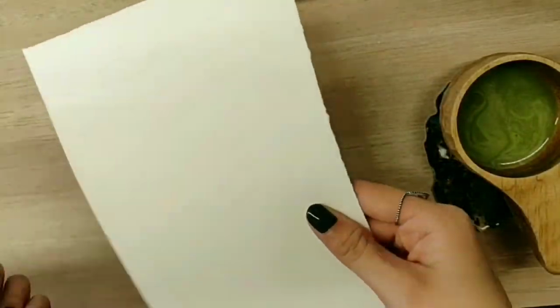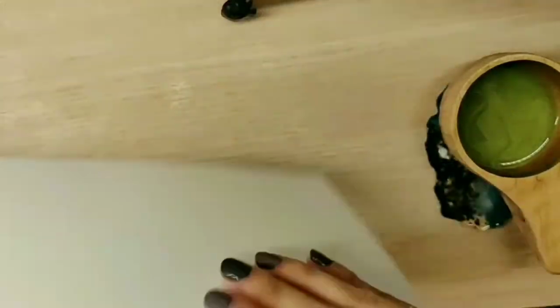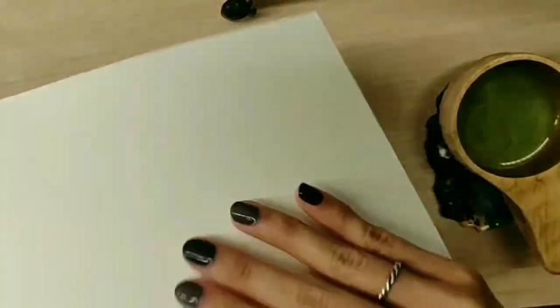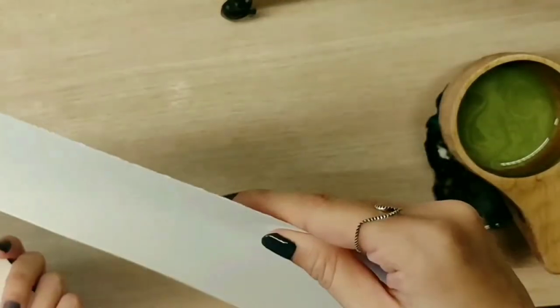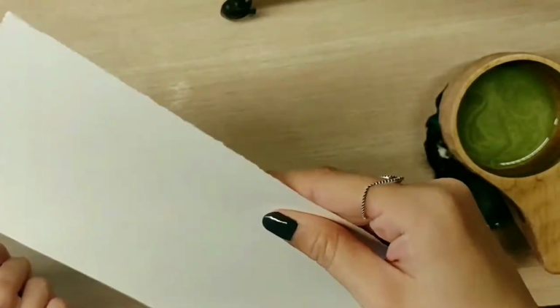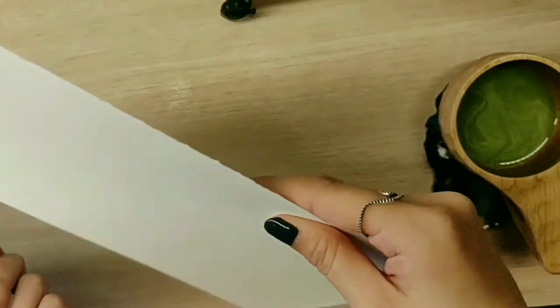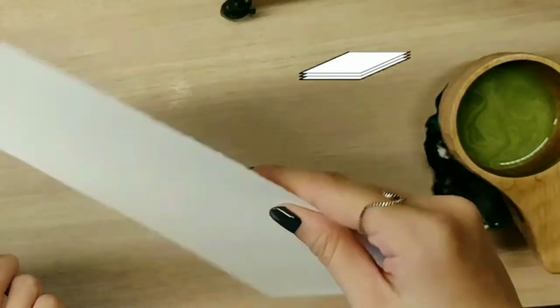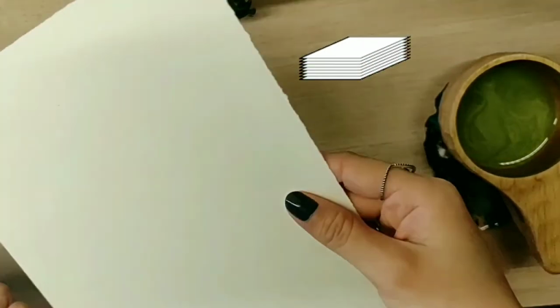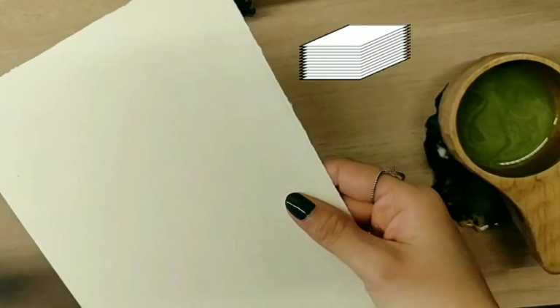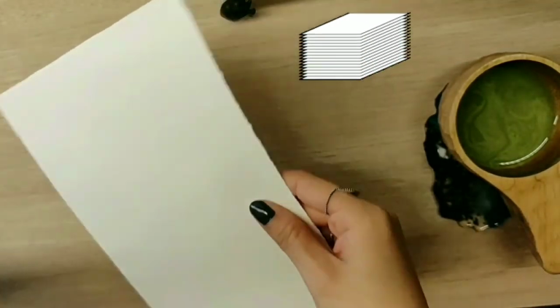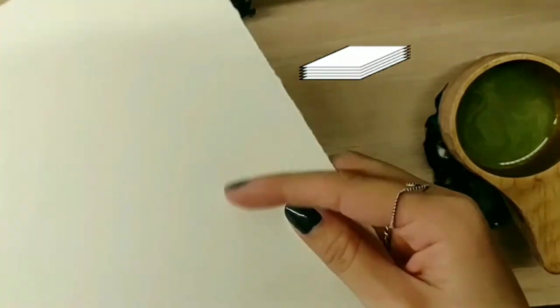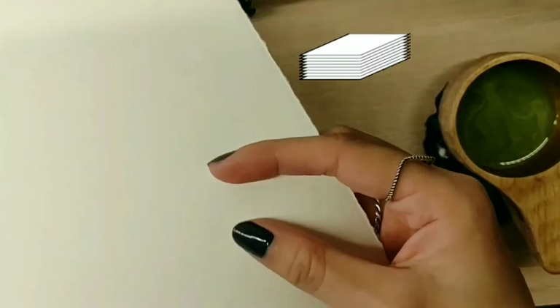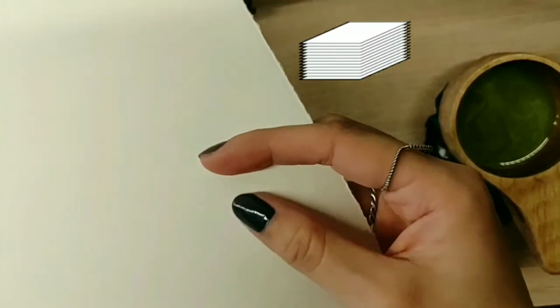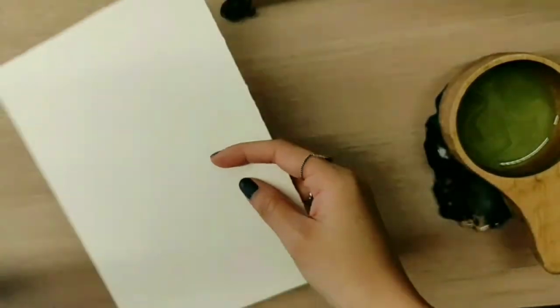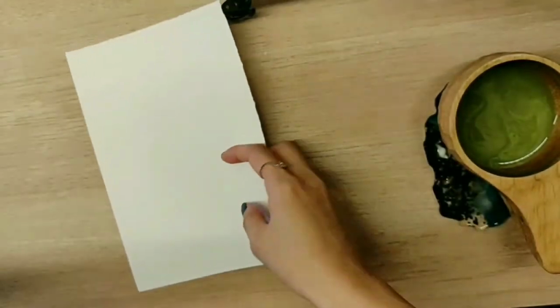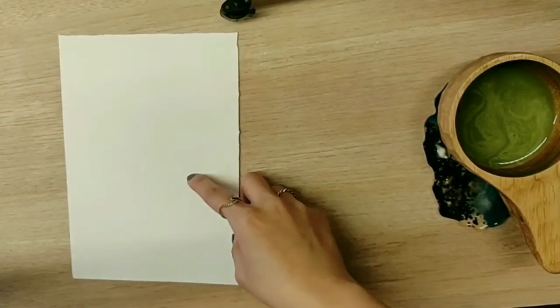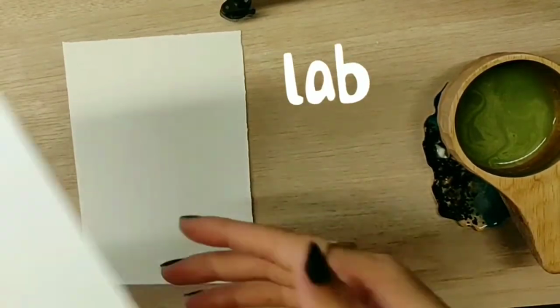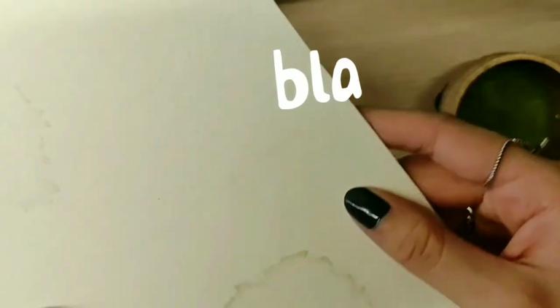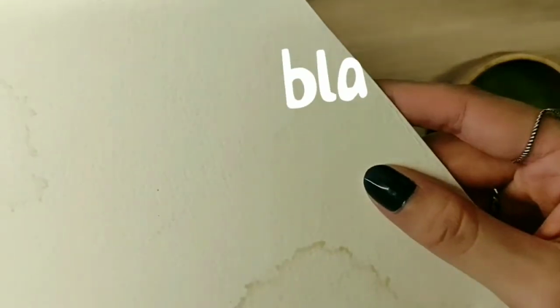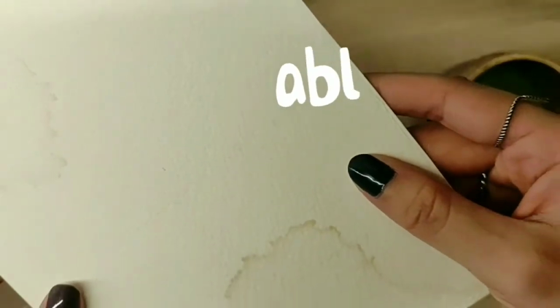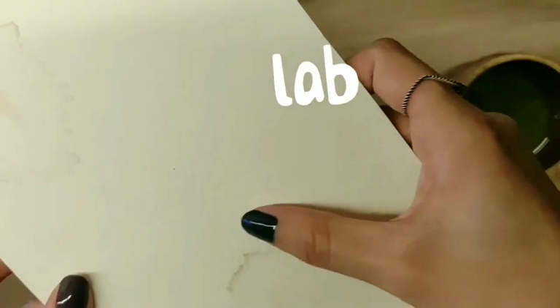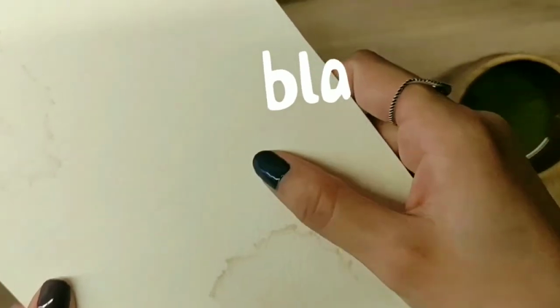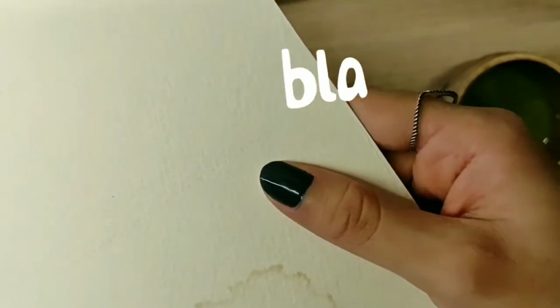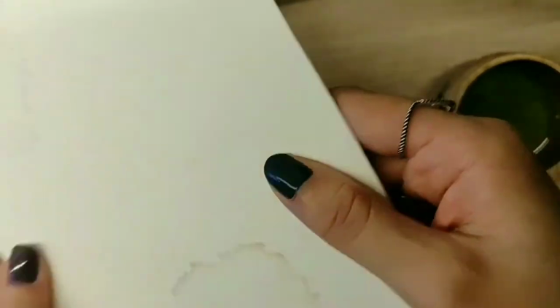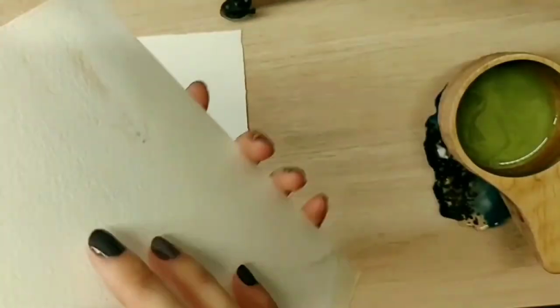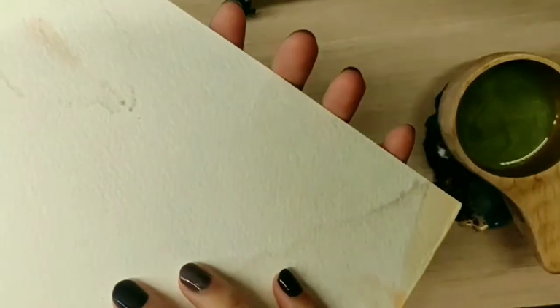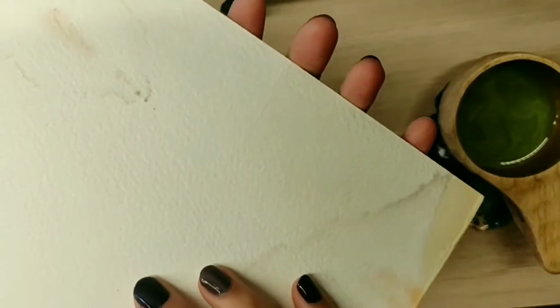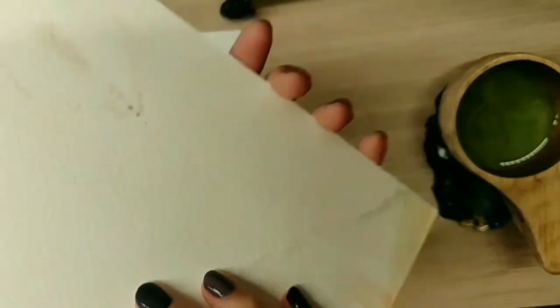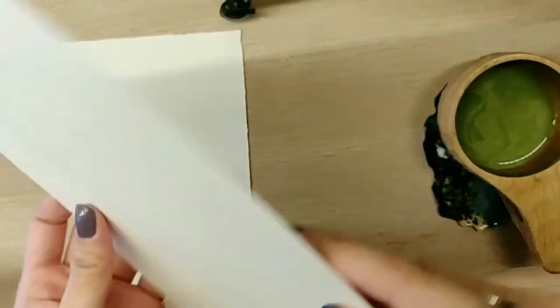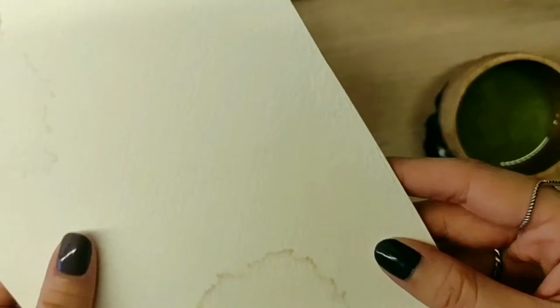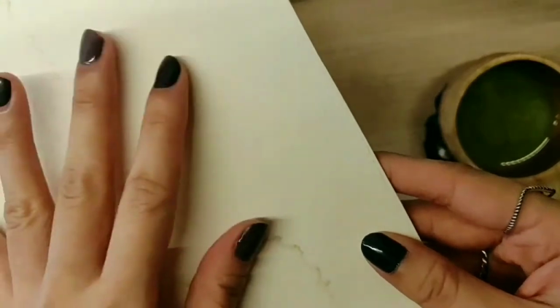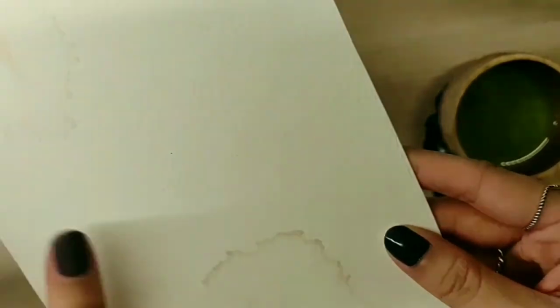I have here two different types of paper. One has a thinner GSM — the thickness of it. The other is a proper watercolour paper where you can tell there's texture on it. It's thicker and it's more water absorbent than the other paper.